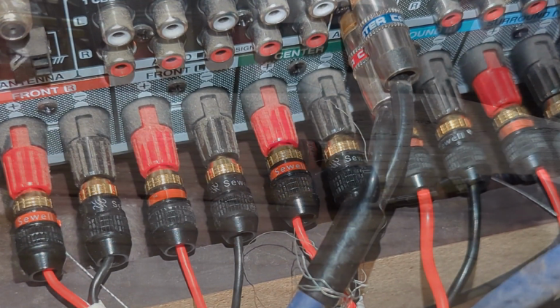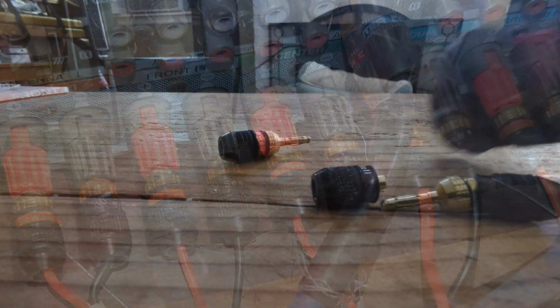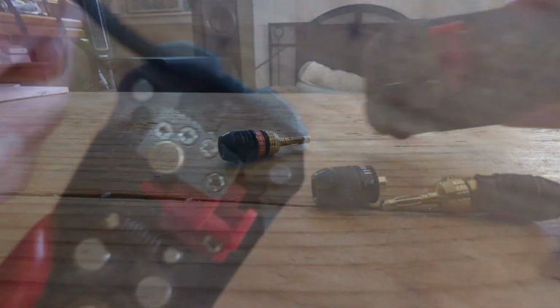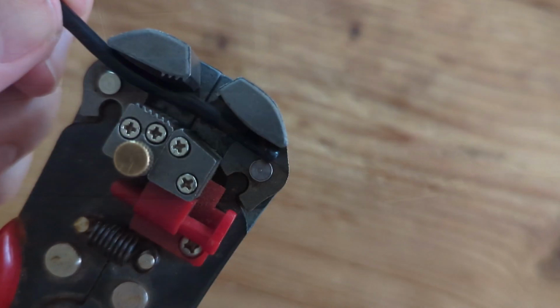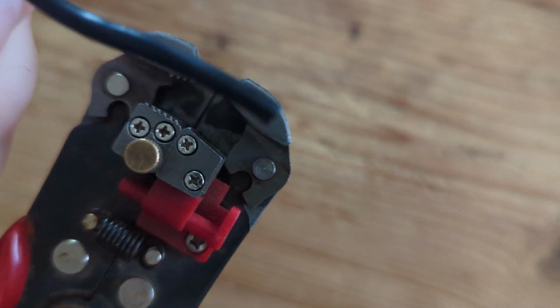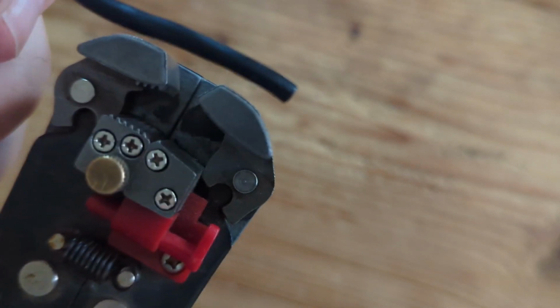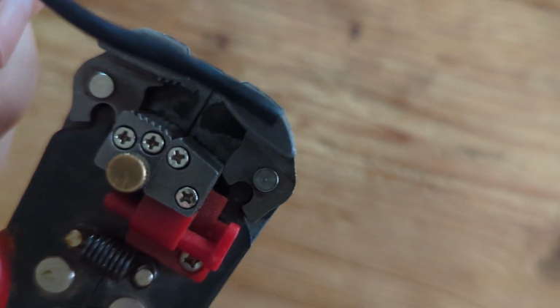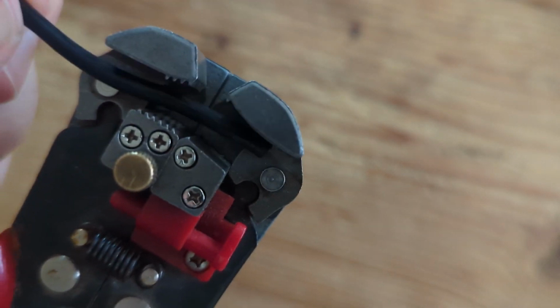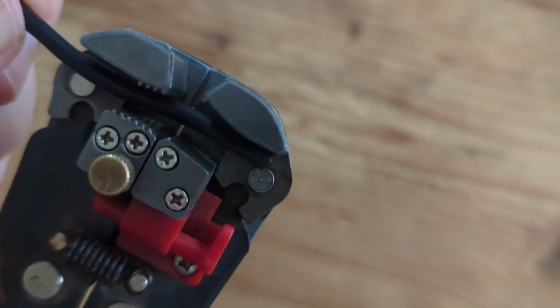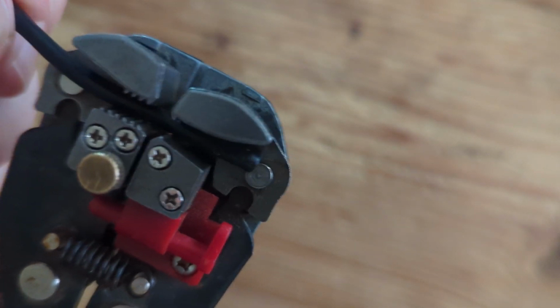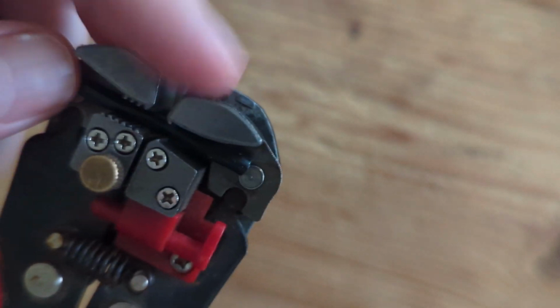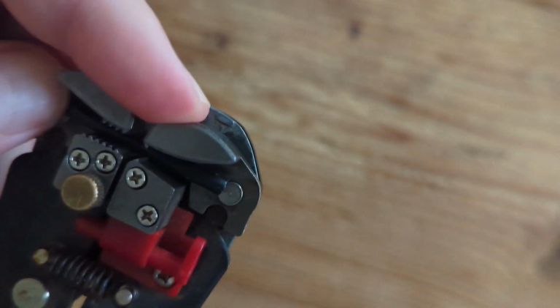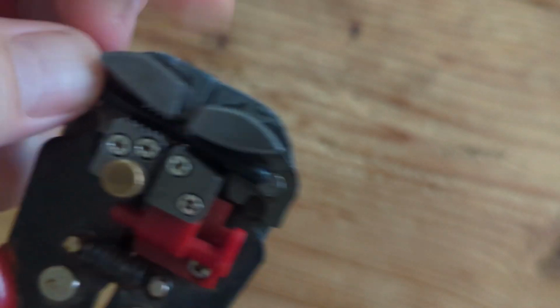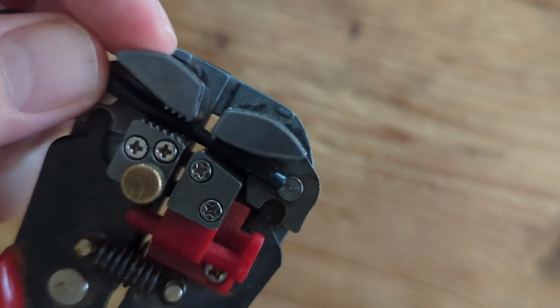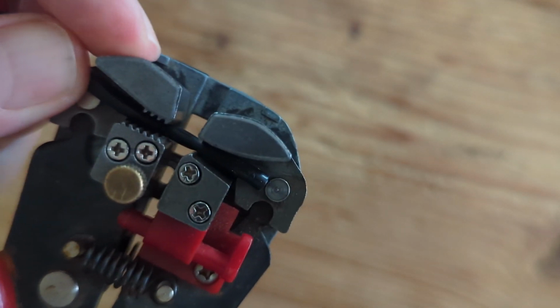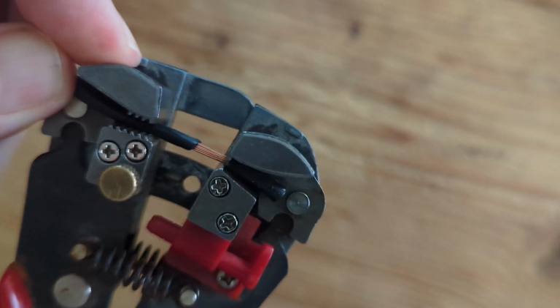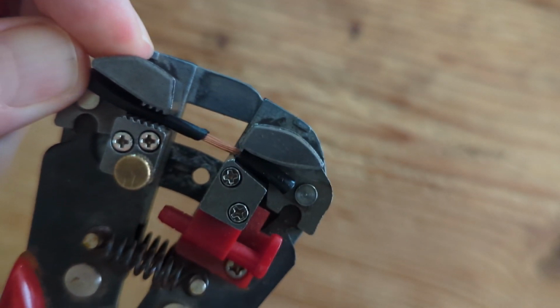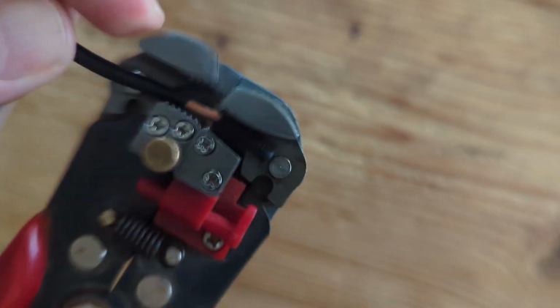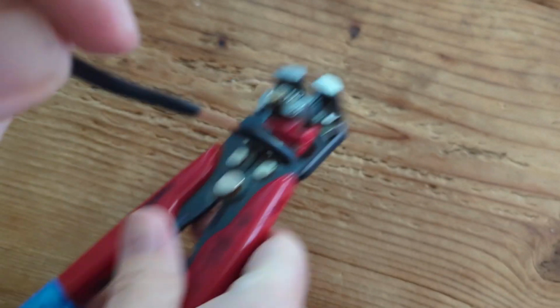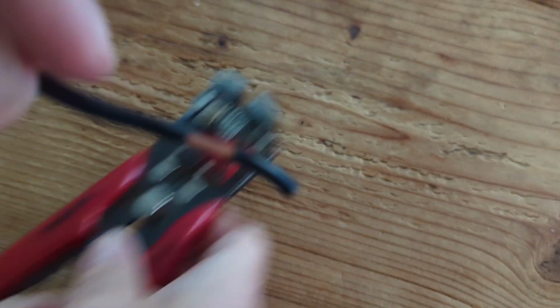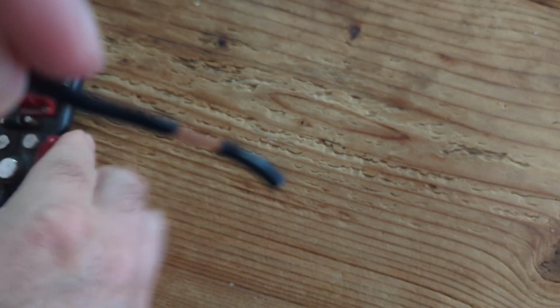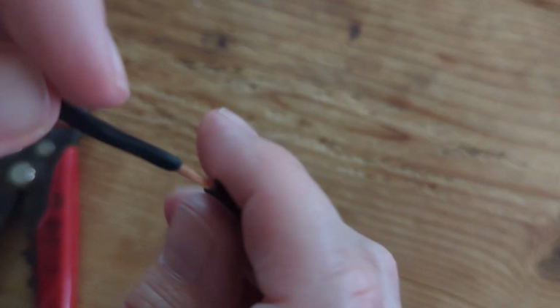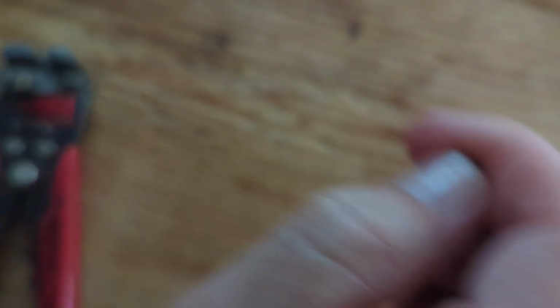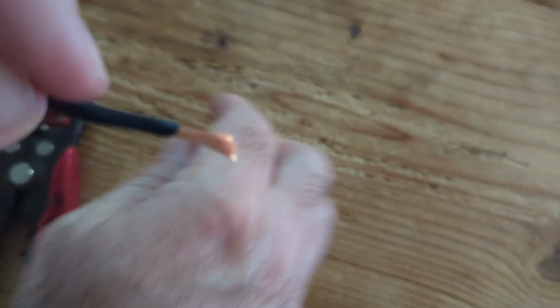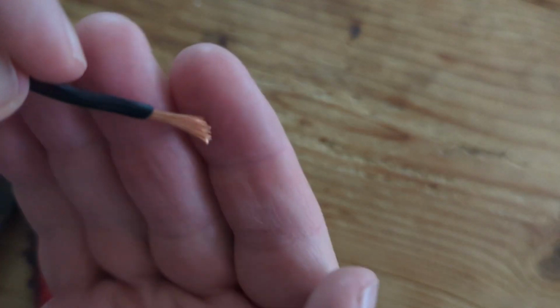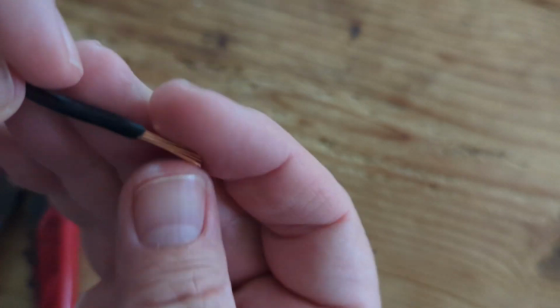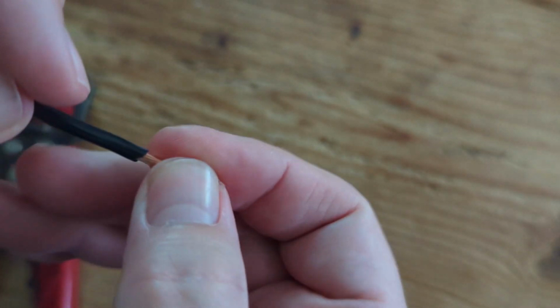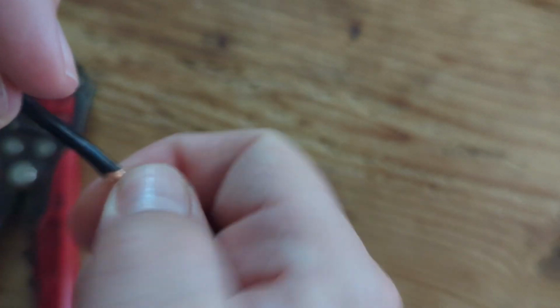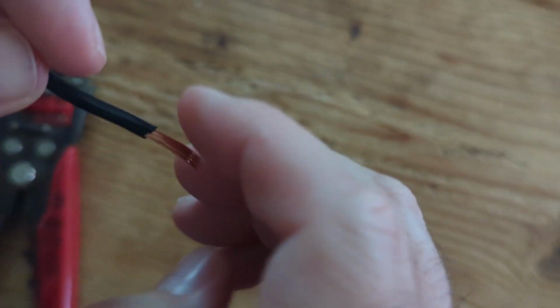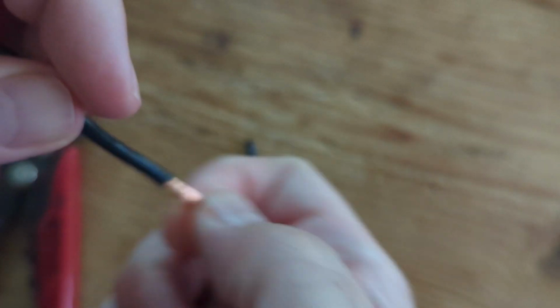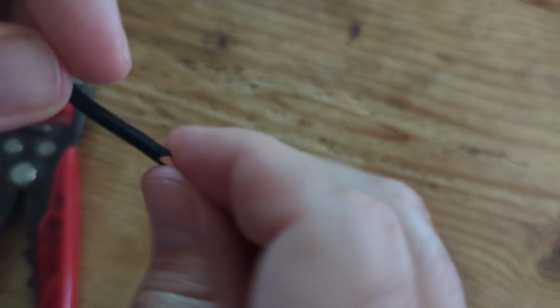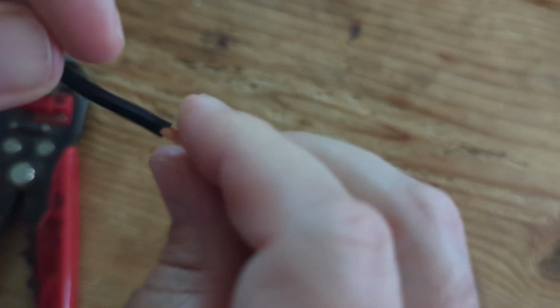I use one of these tools — it grabs and pulls apart the sheath from the wire, and it does so in a way that doesn't stretch the wire itself.